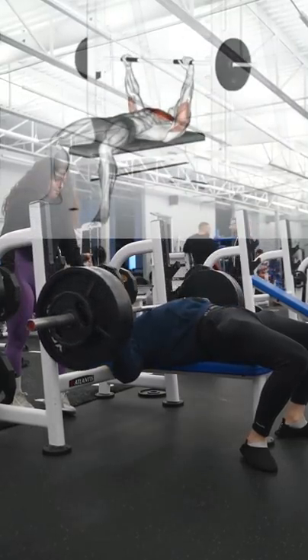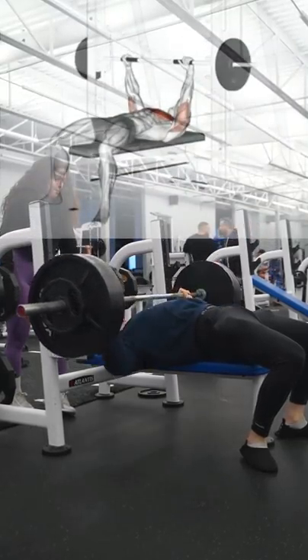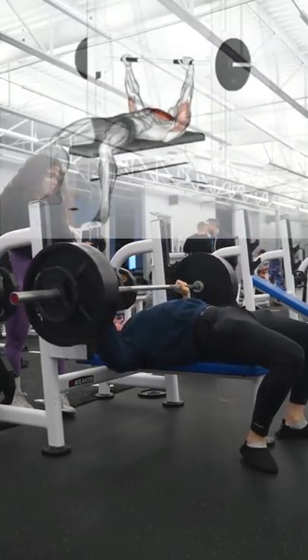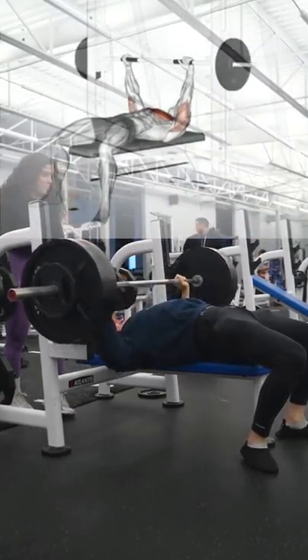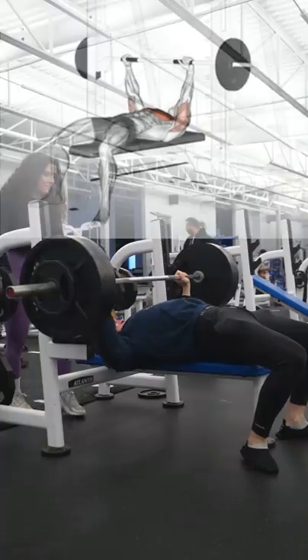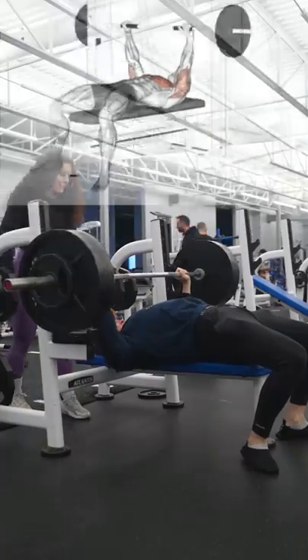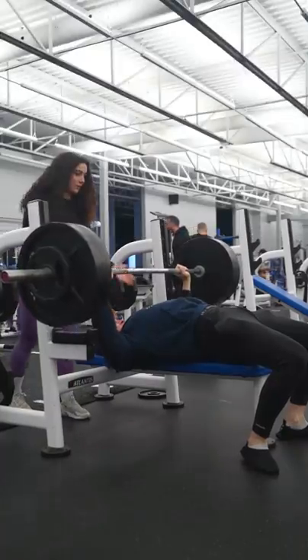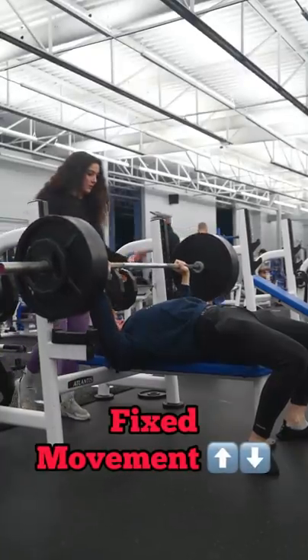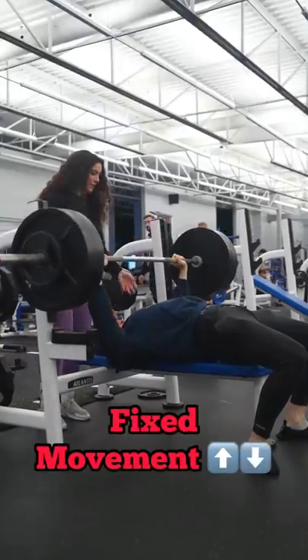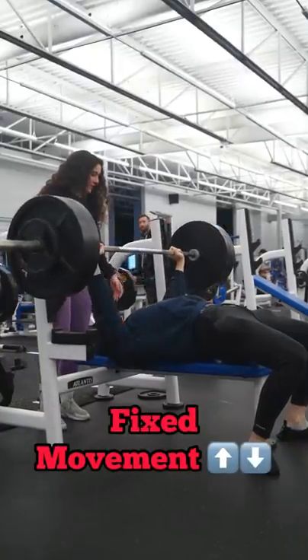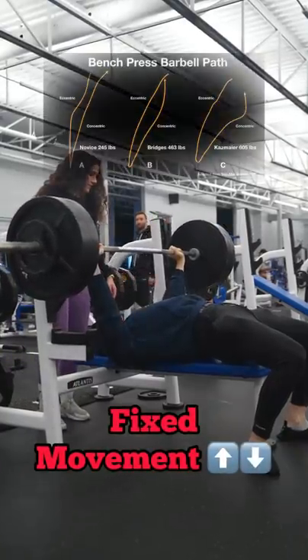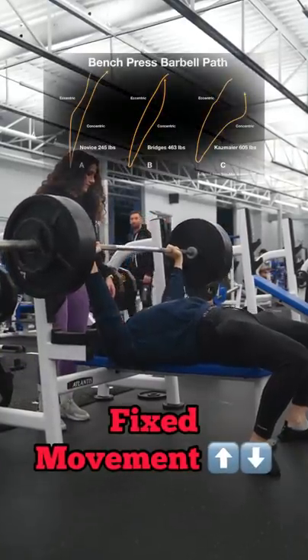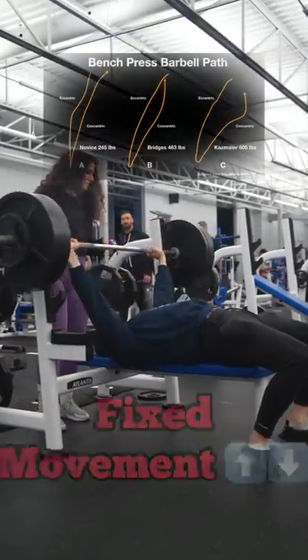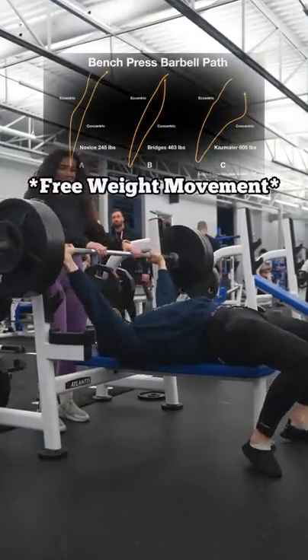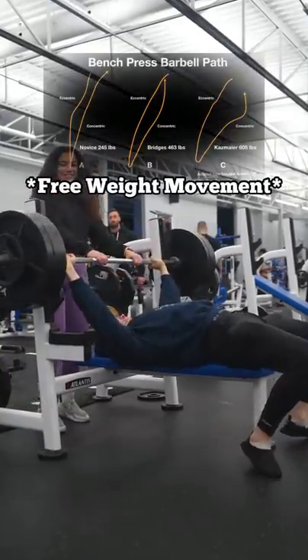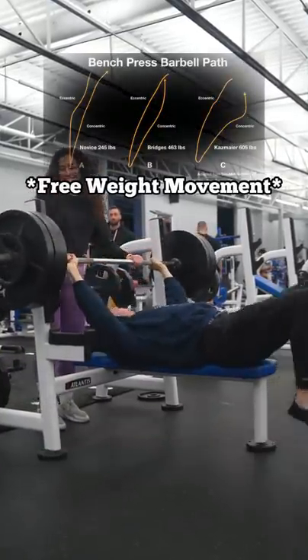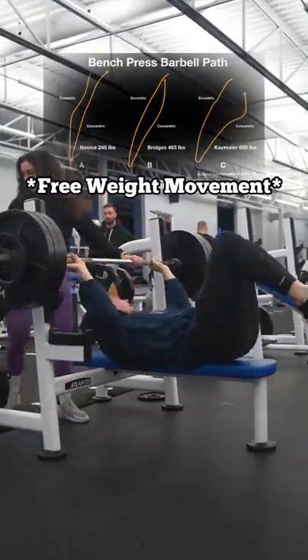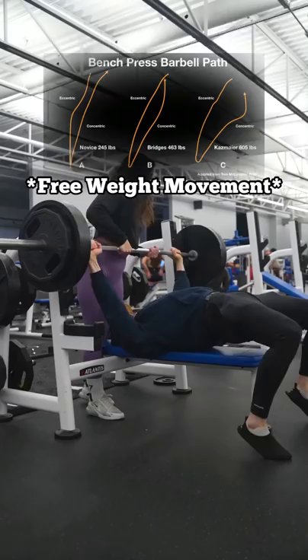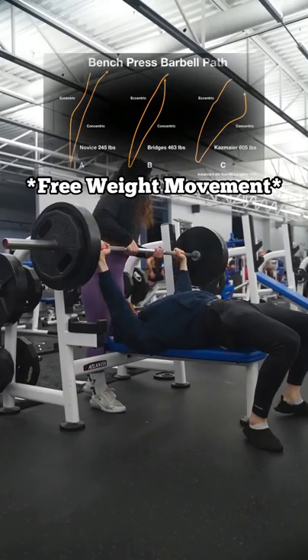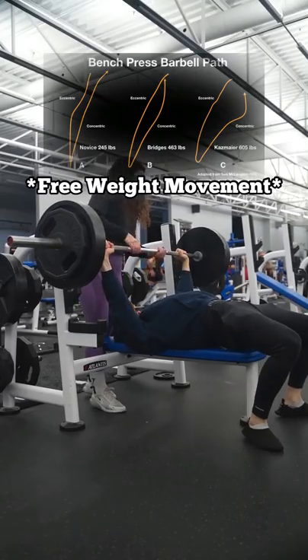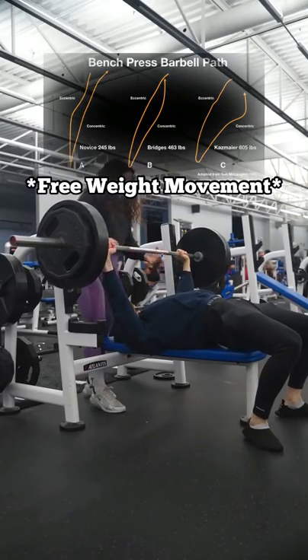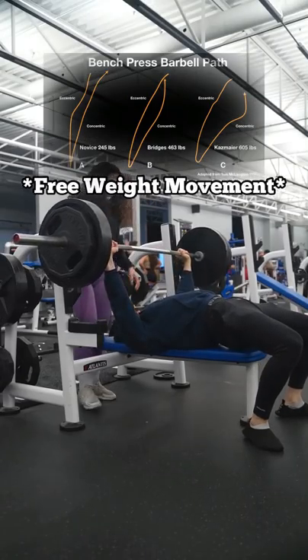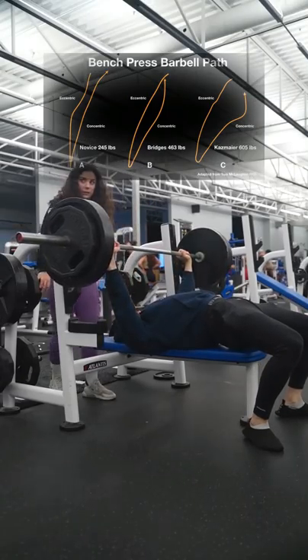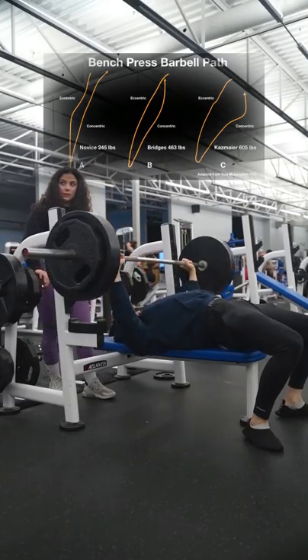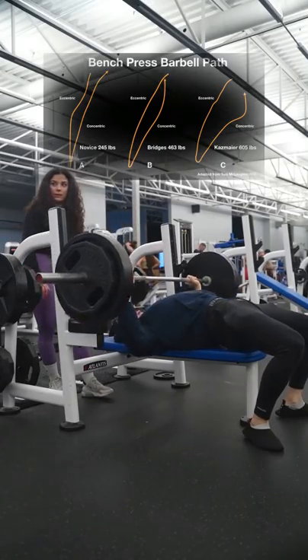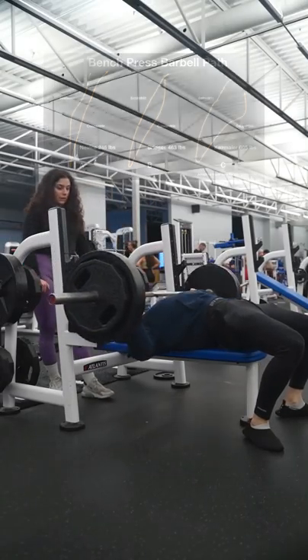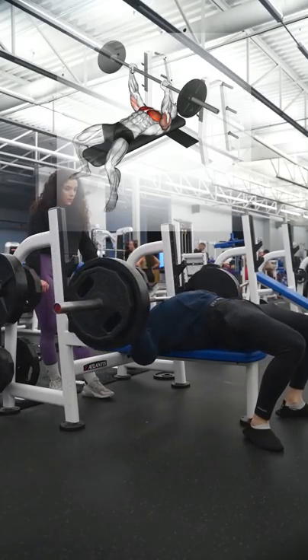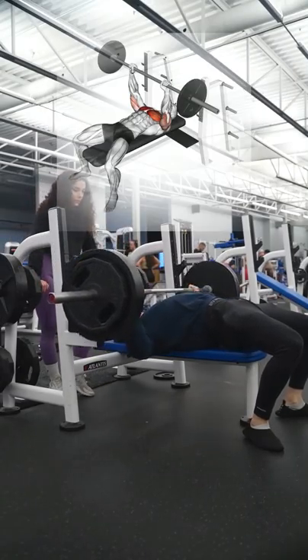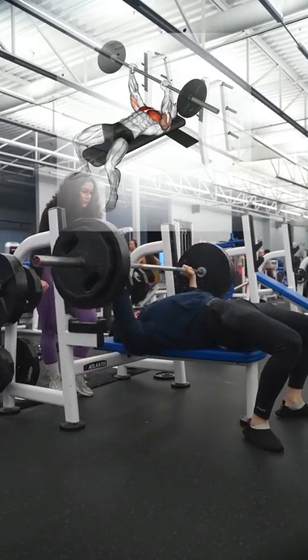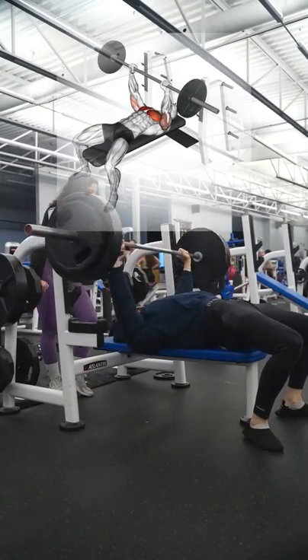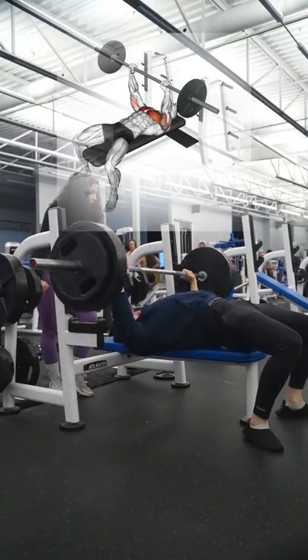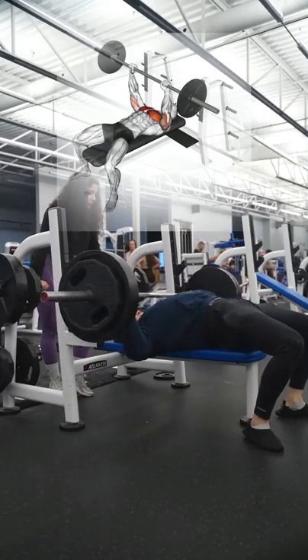With a smith machine, the bar path is a fixed movement. Unlike a compound movement such as a flat barbell movement, the stability component of your lift is not taken into consideration.